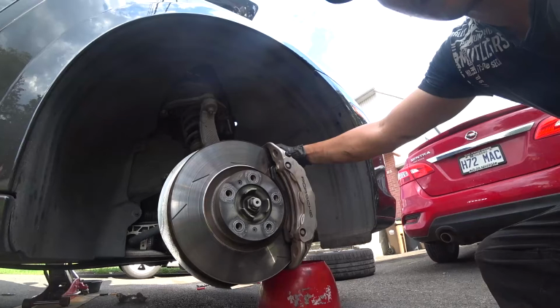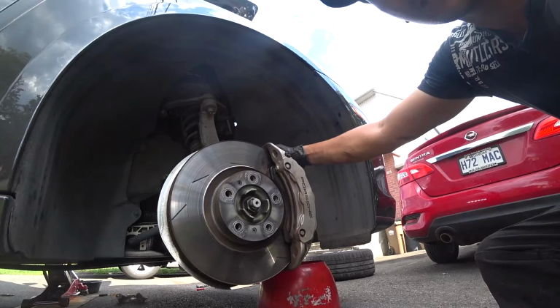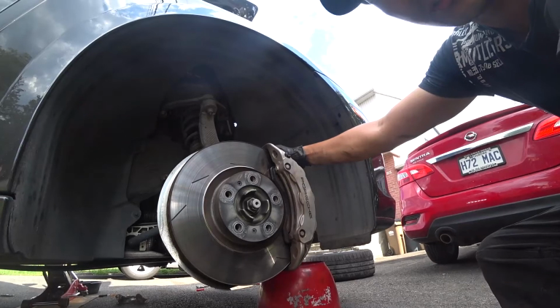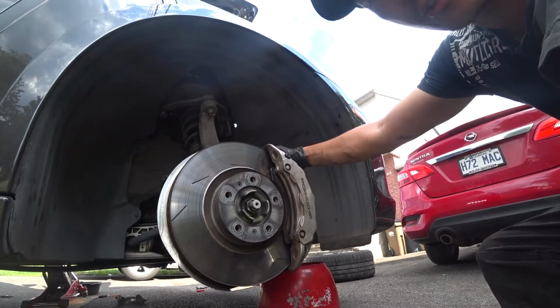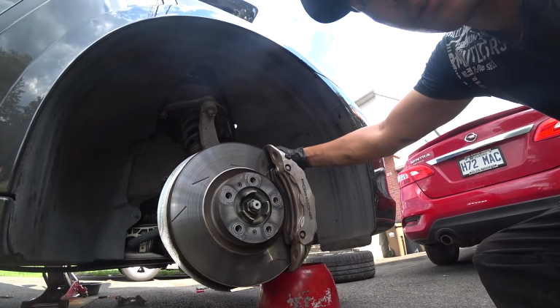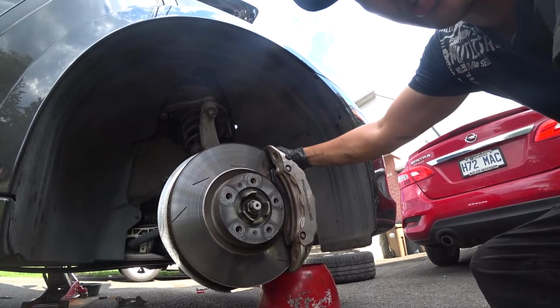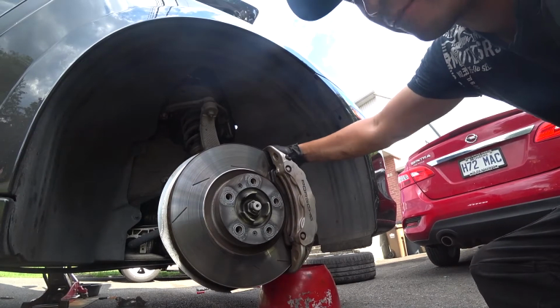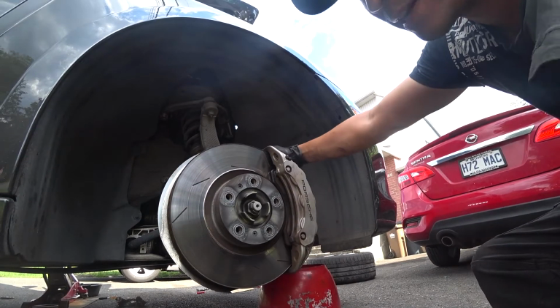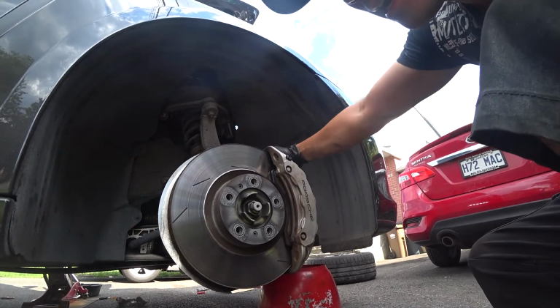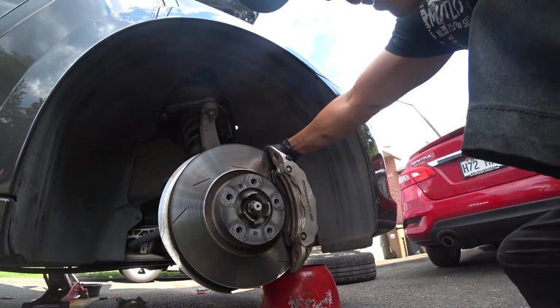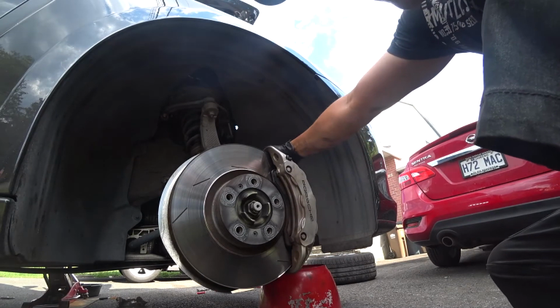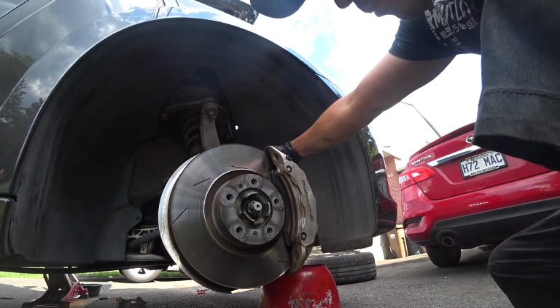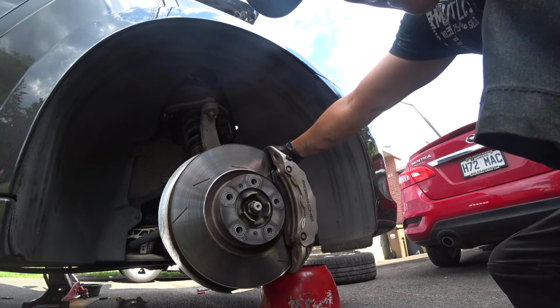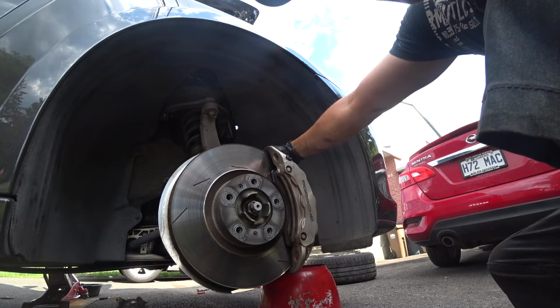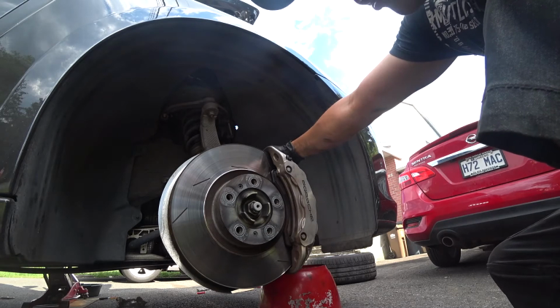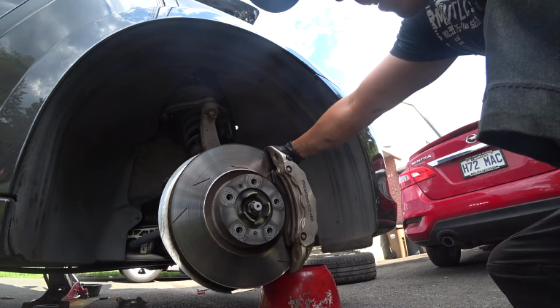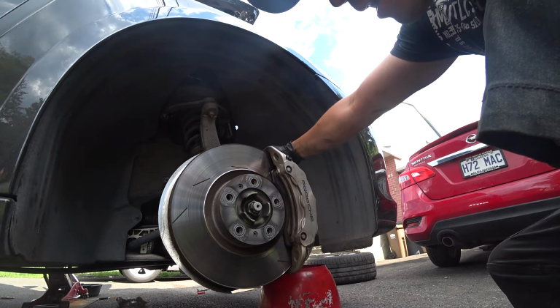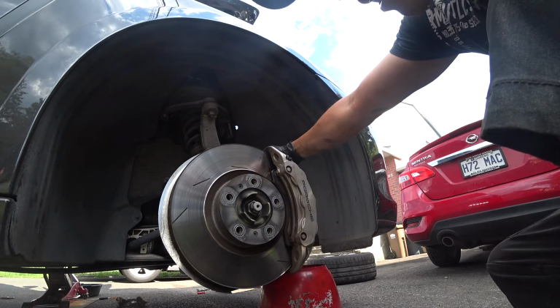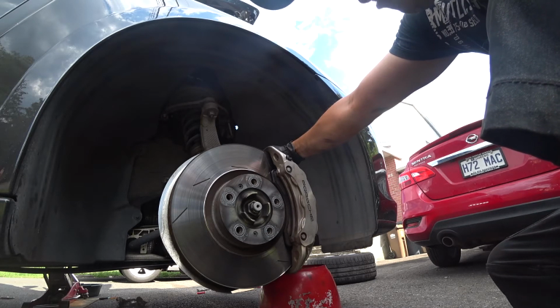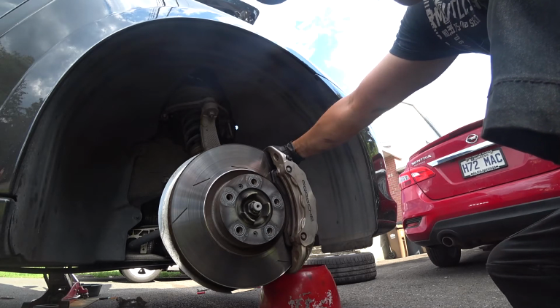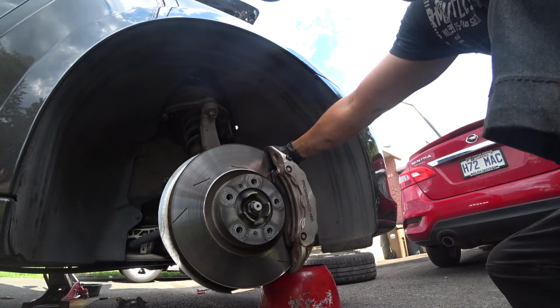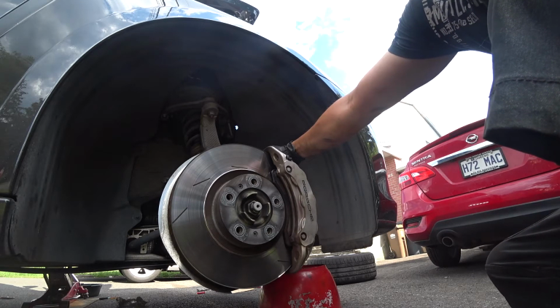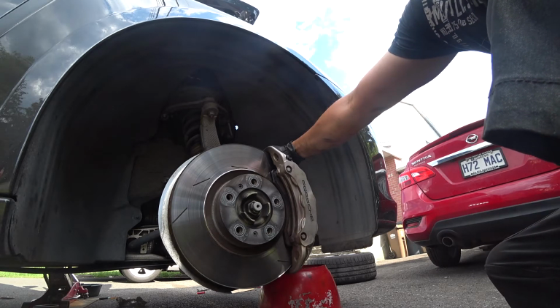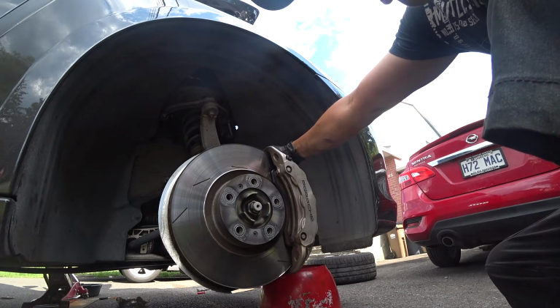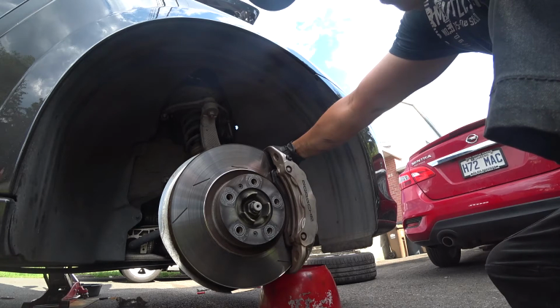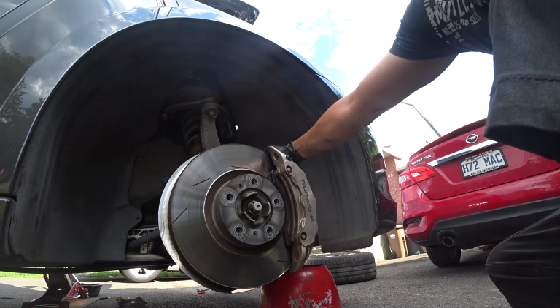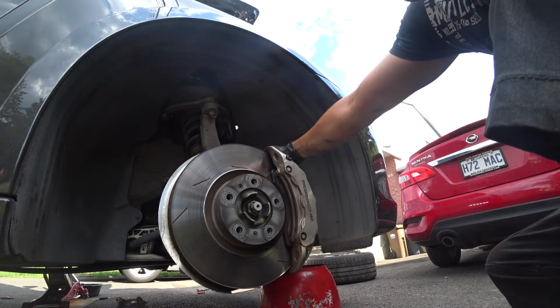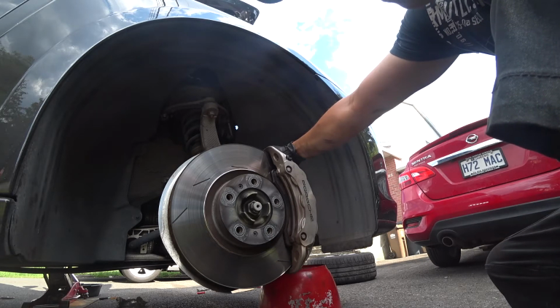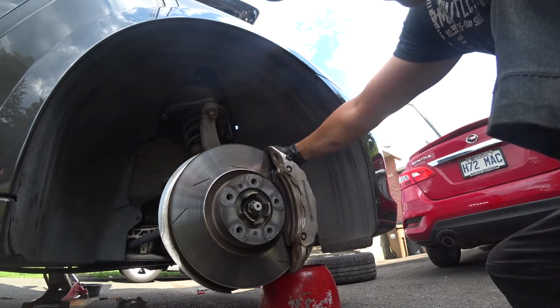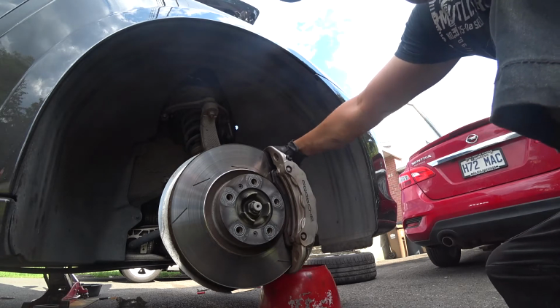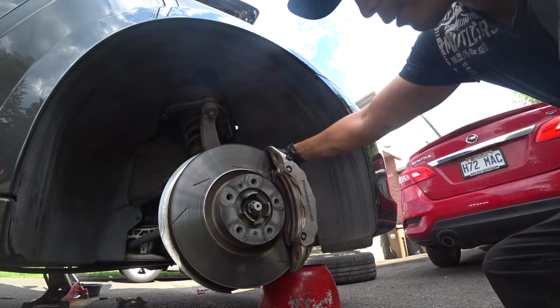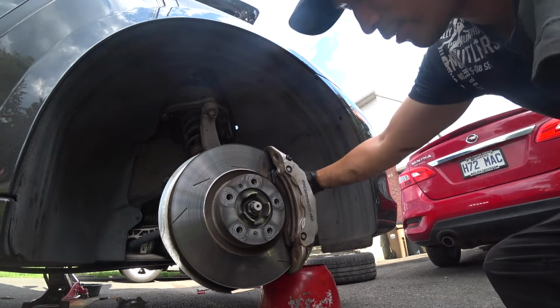Hello everyone, today I'm going to show you how to change the front brake pads and the rear brake pads for the Porsche Panamera. It is very similar for the Porsche Cayenne depending on the version you have, so let's get started.